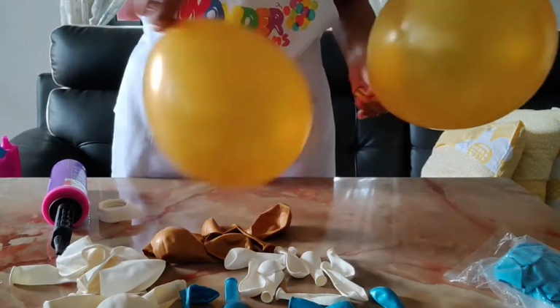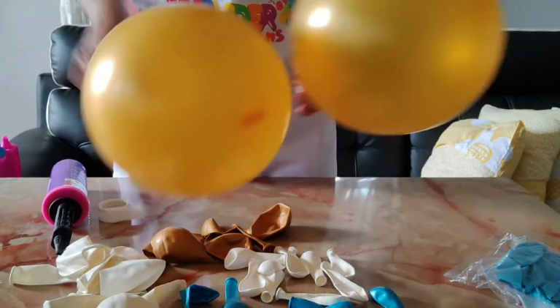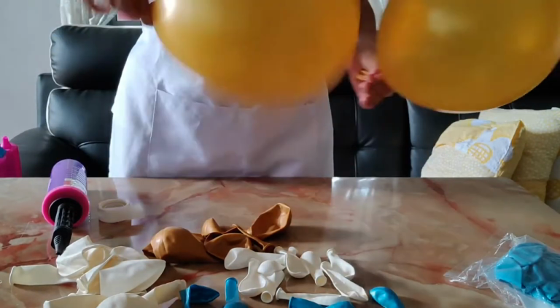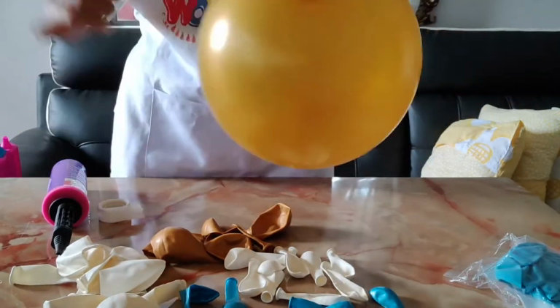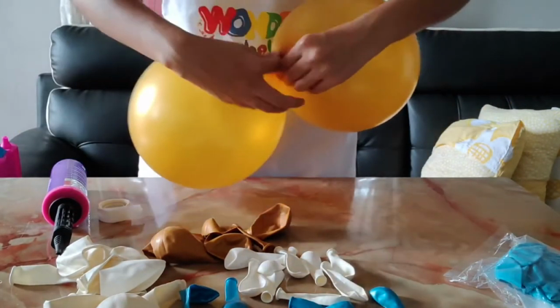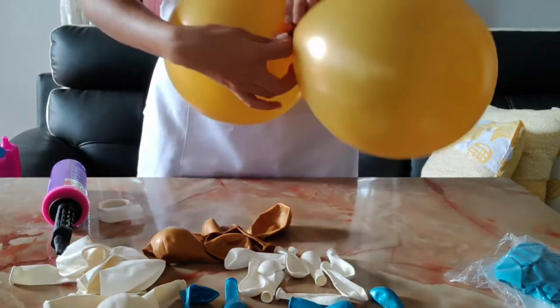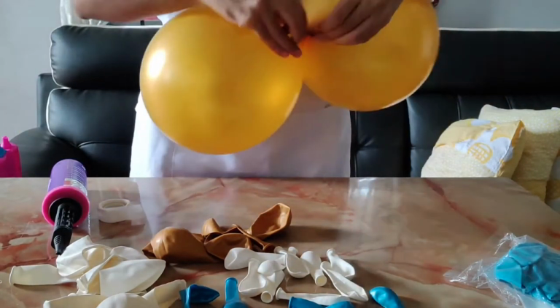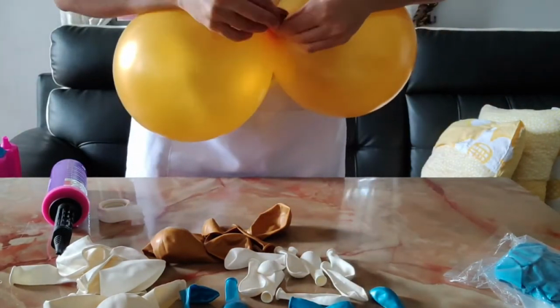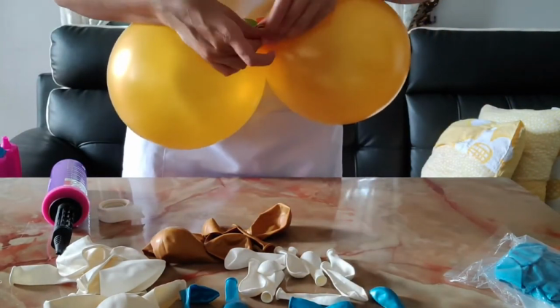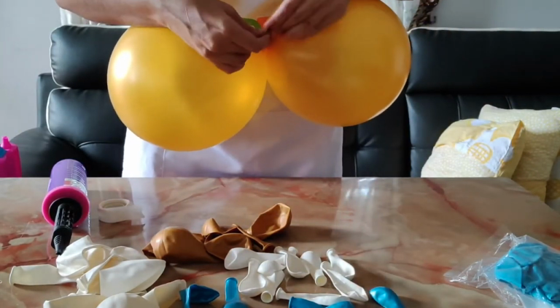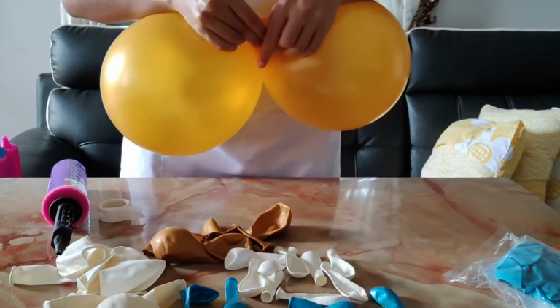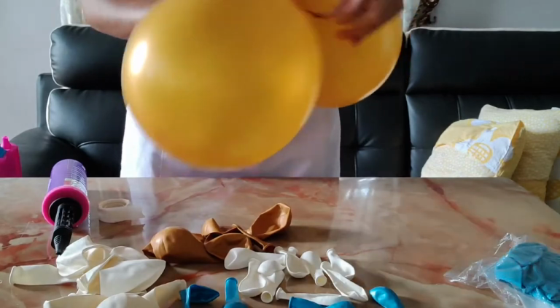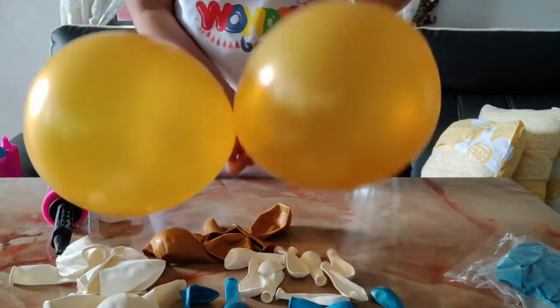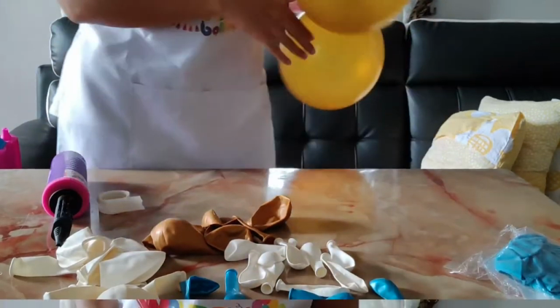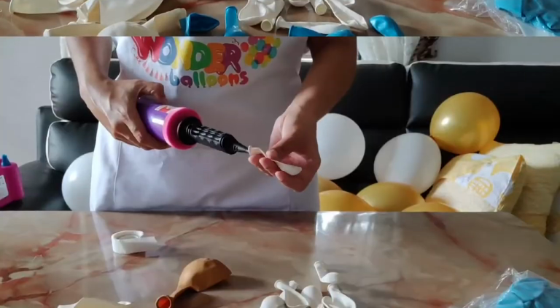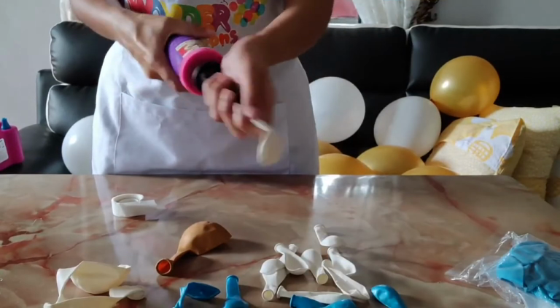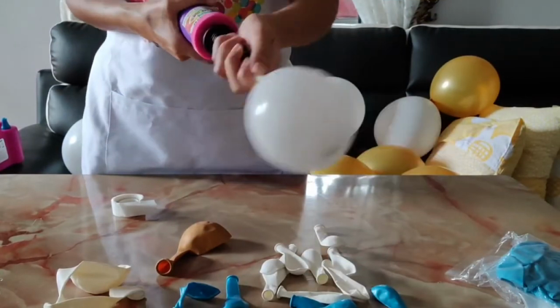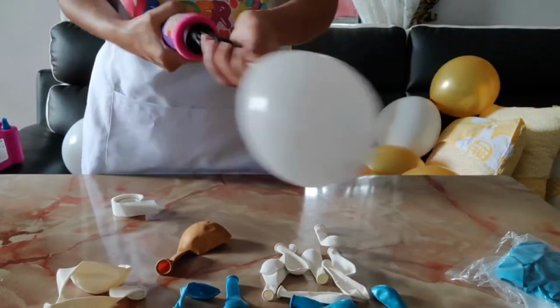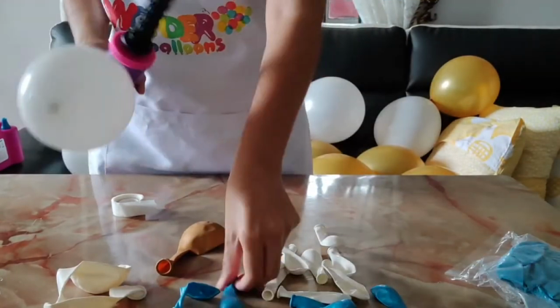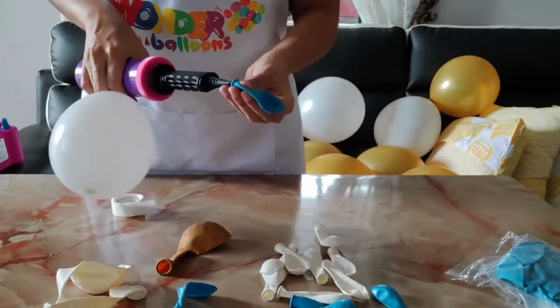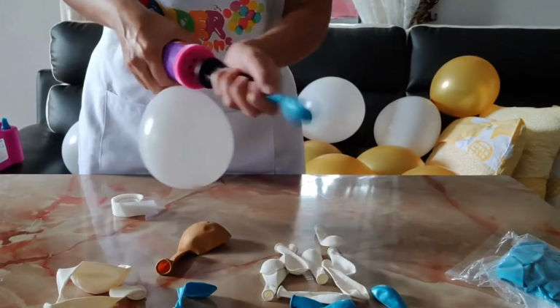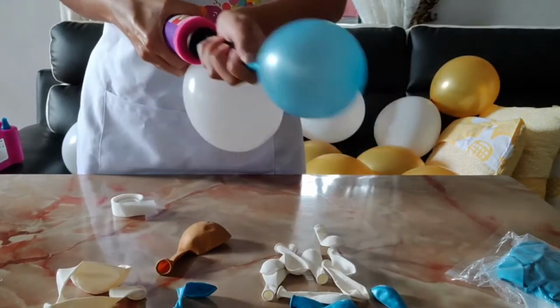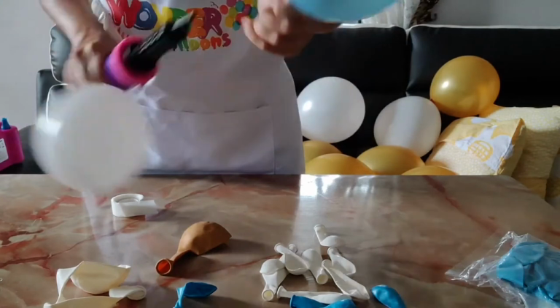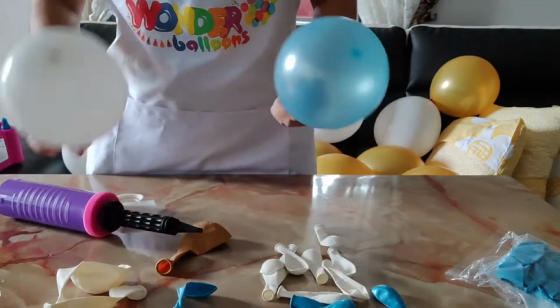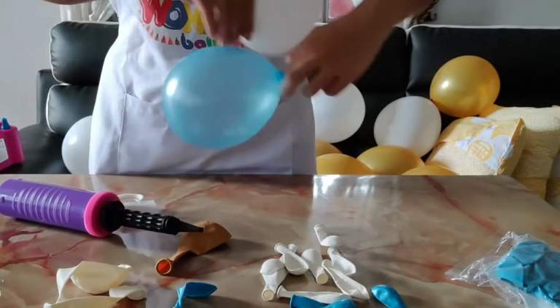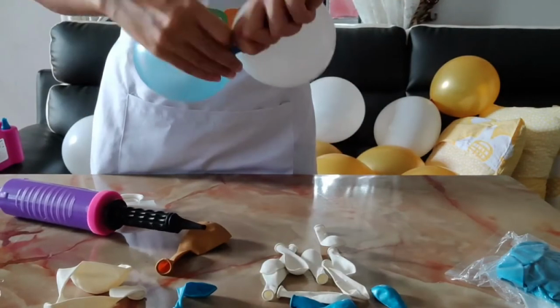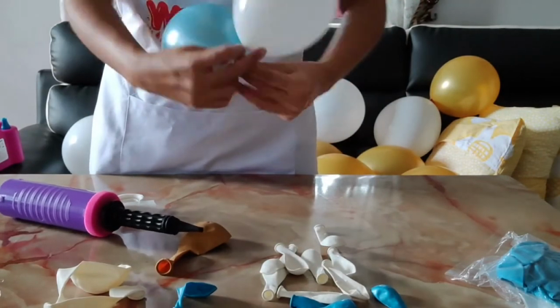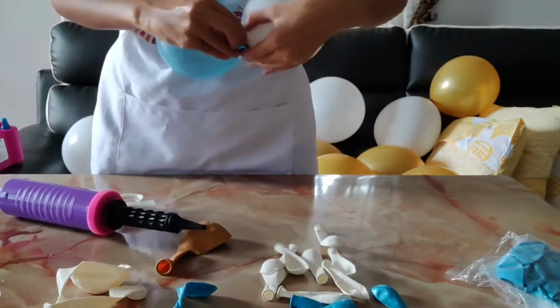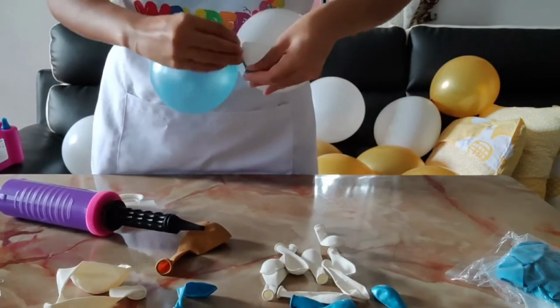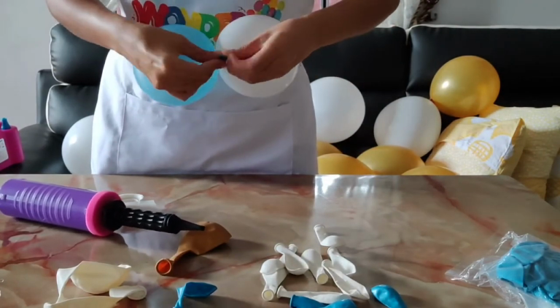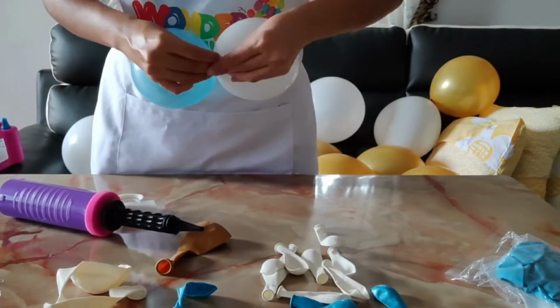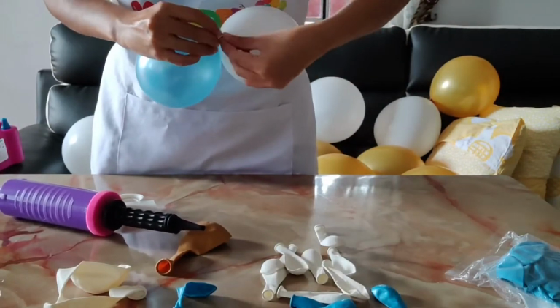So we are just sizing the 12-inch latex balloons to about maybe 10 inches, 9 inches — it is up to you. You're going to create a lot of pairs of those balloons and we're mixing it up with 5-inch balloon size, at various sizes as well.